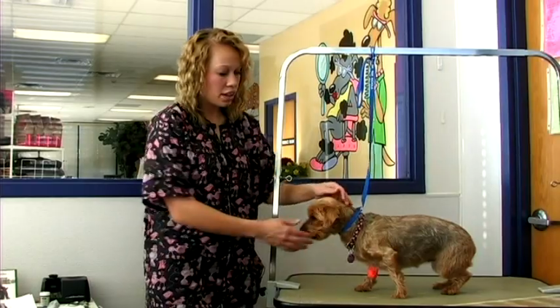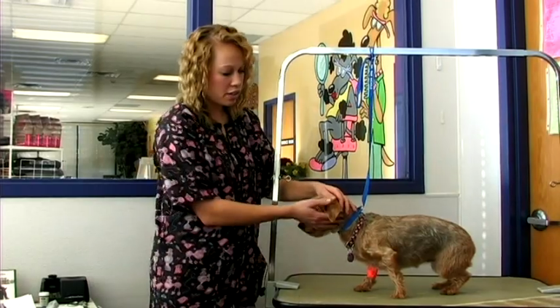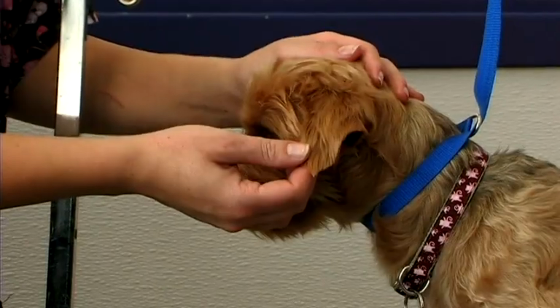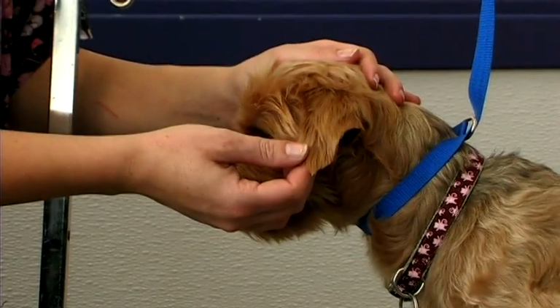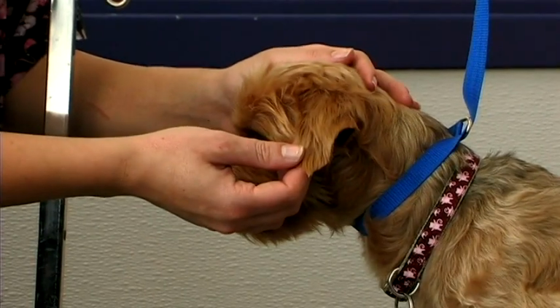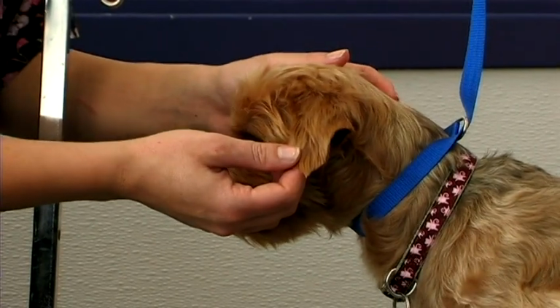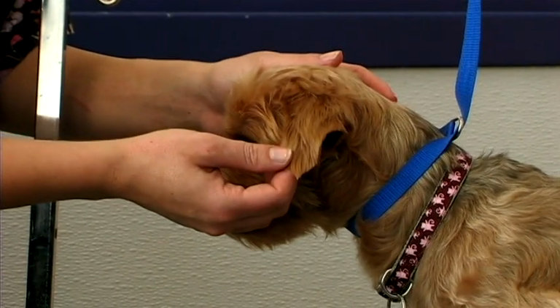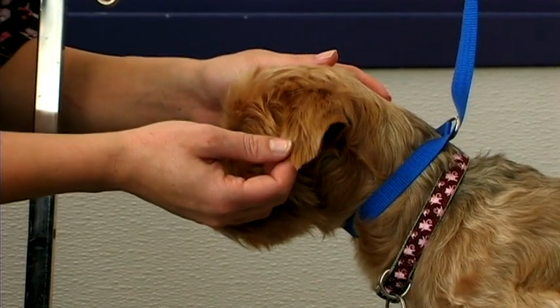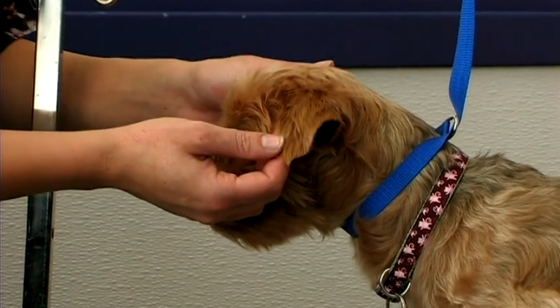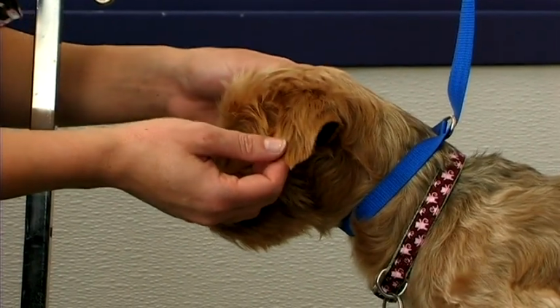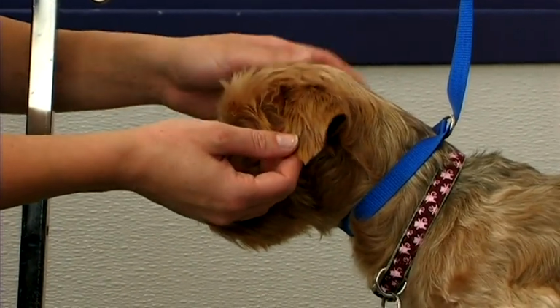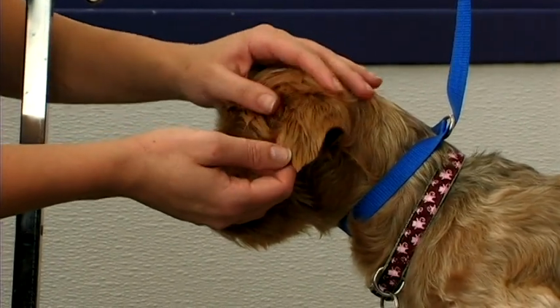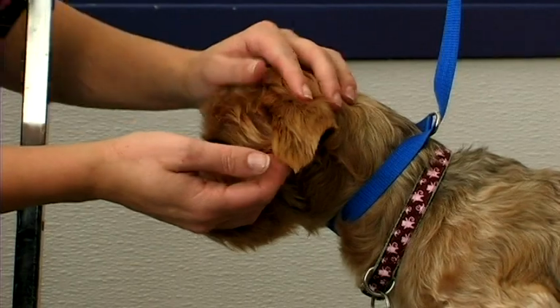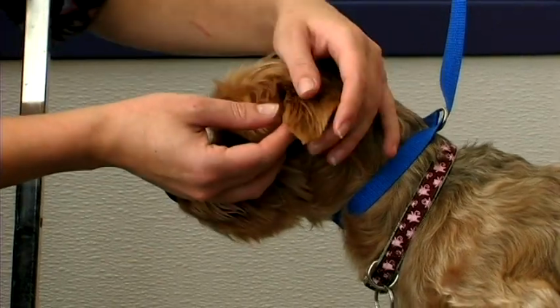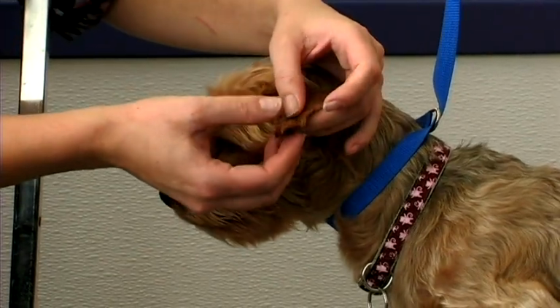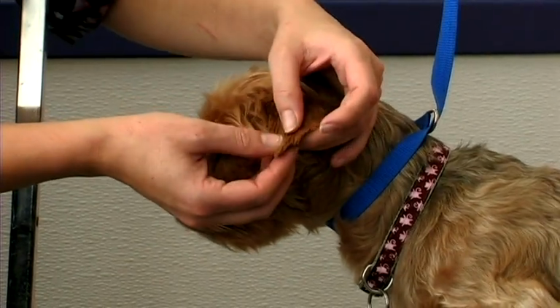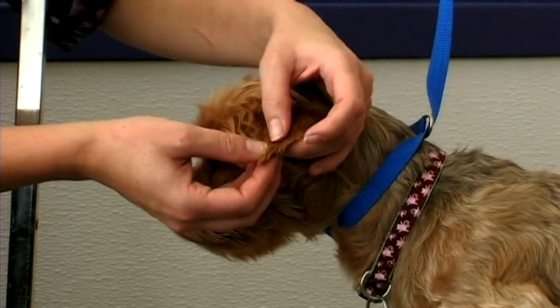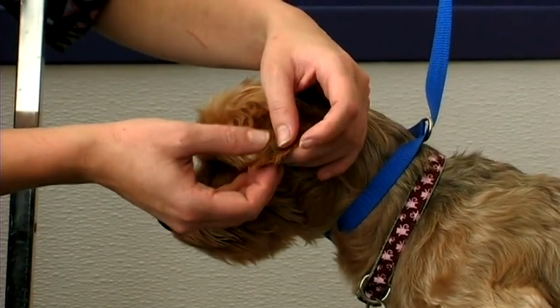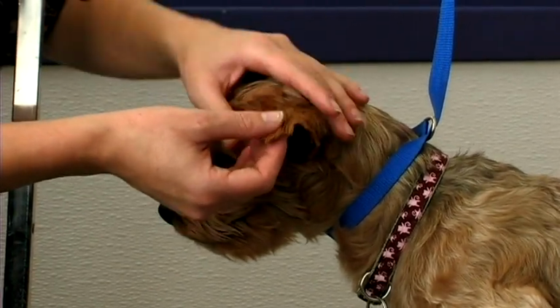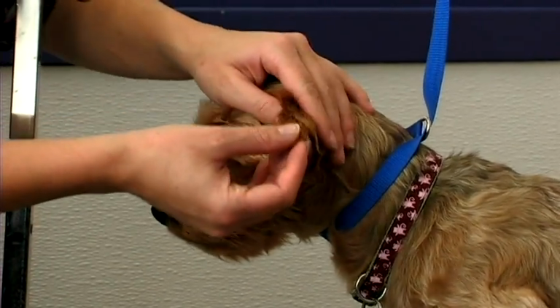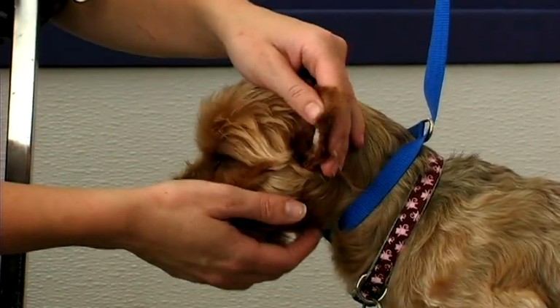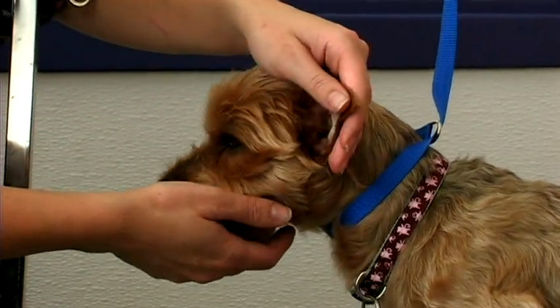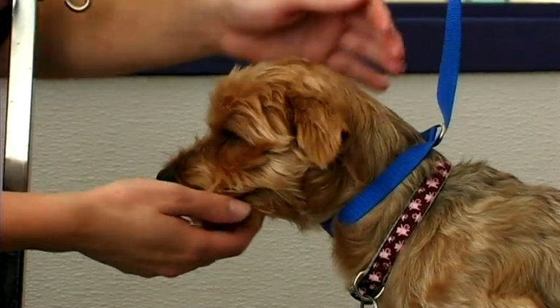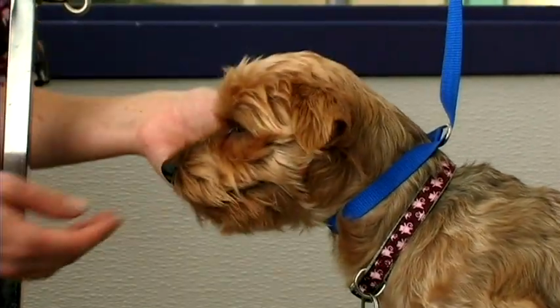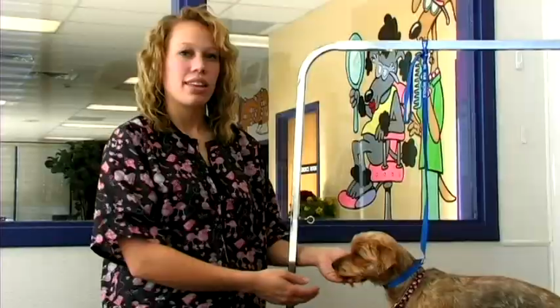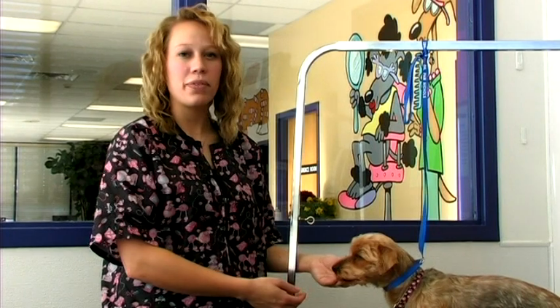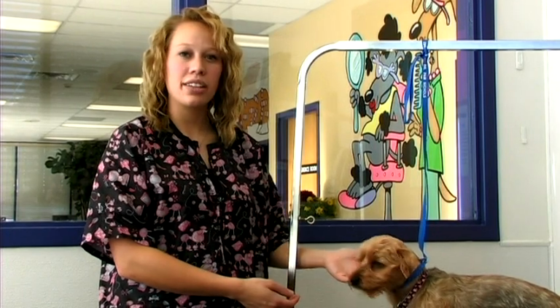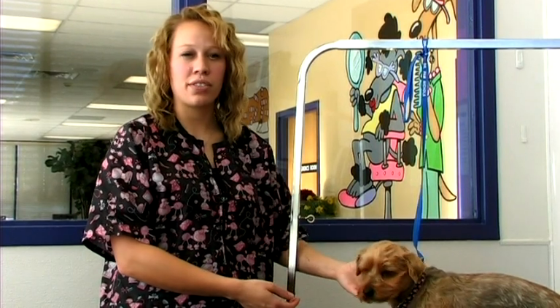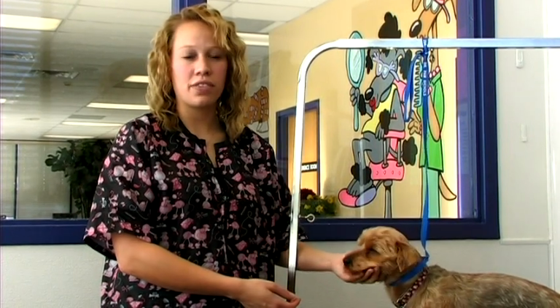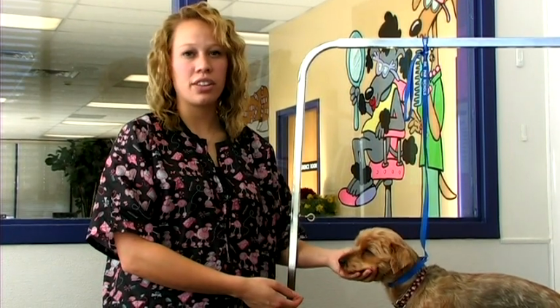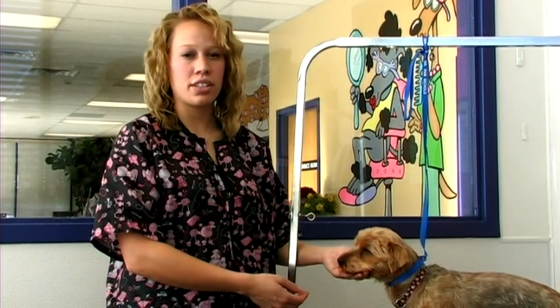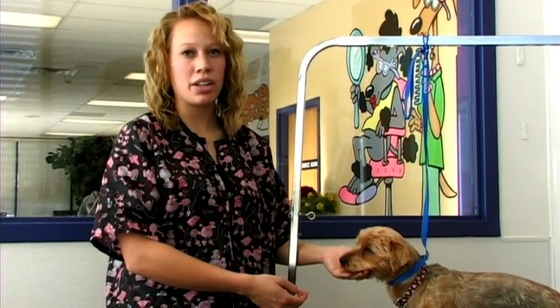The ears can either be trimmed short or left long depending on owner preference. A lot of the time just the tip of the ear is shaved to give it a nice clean look. The top of the head is generally left longer than the rest of the body.